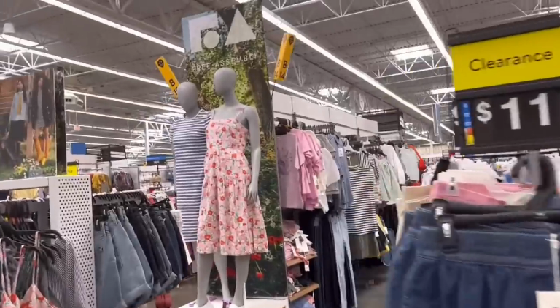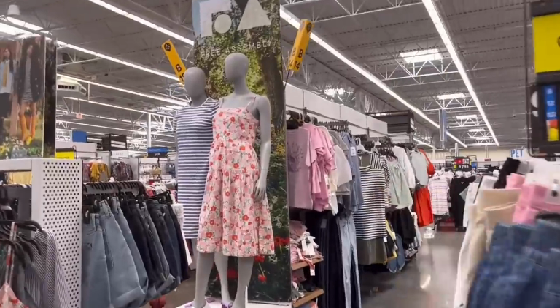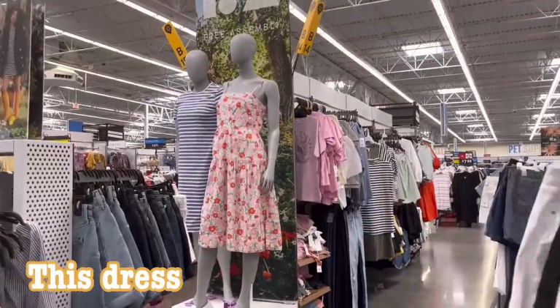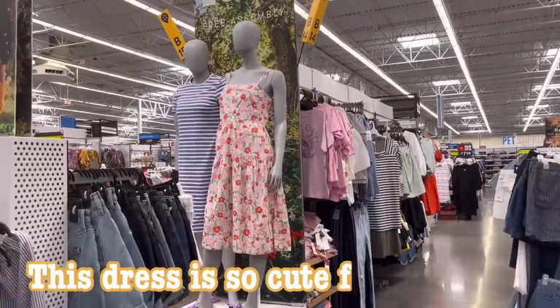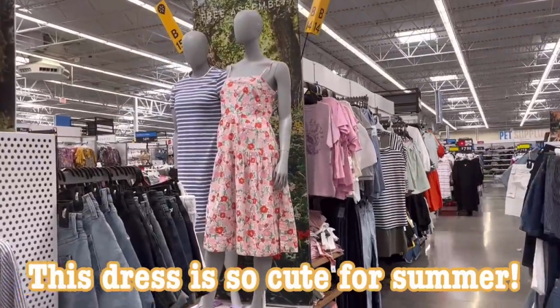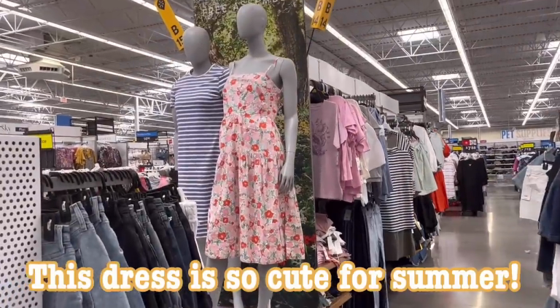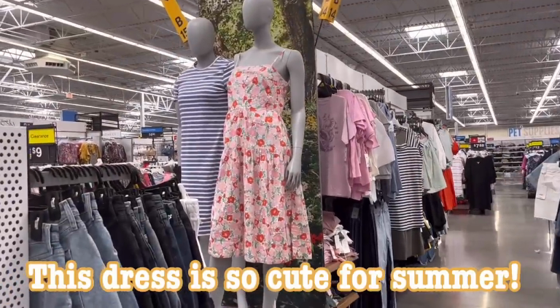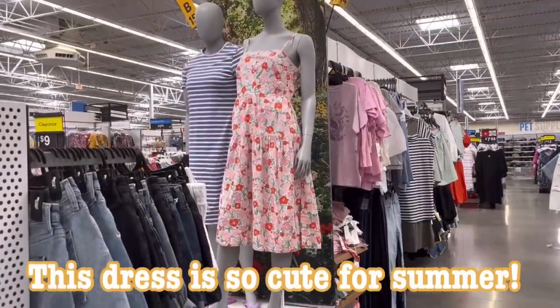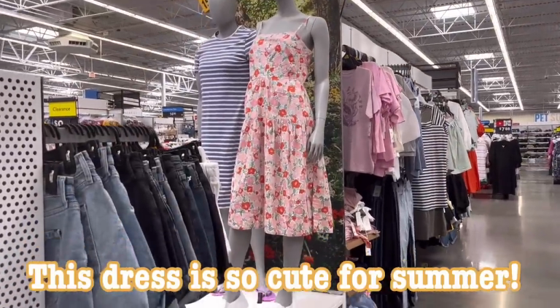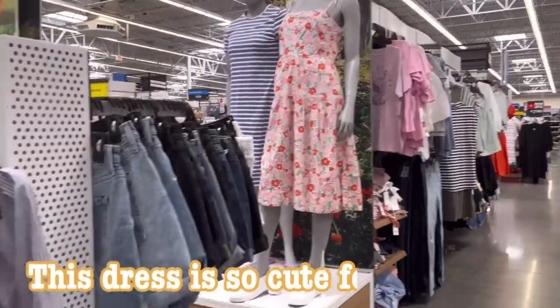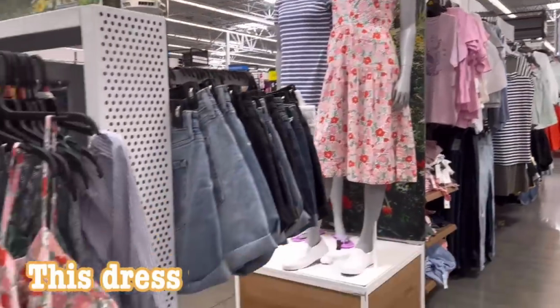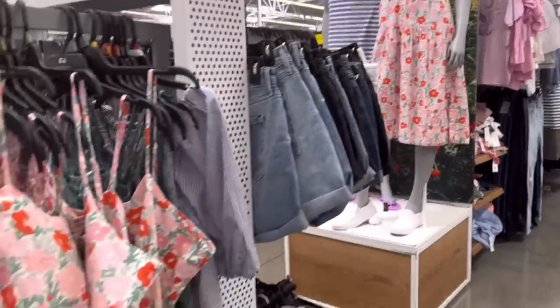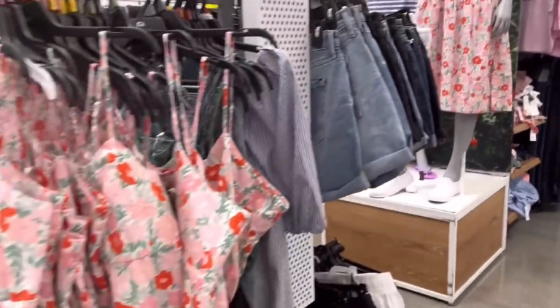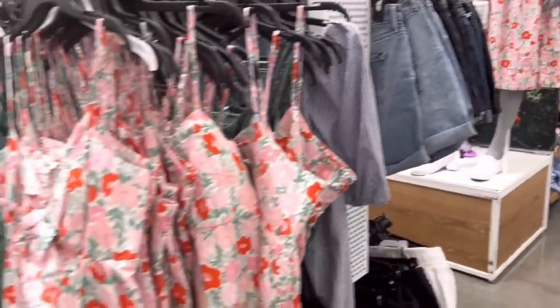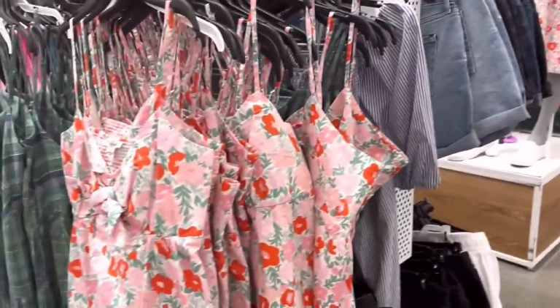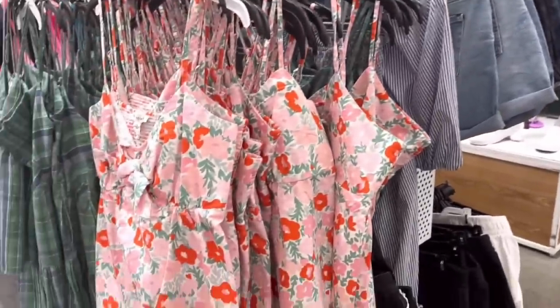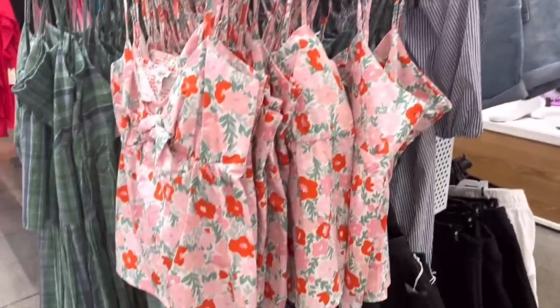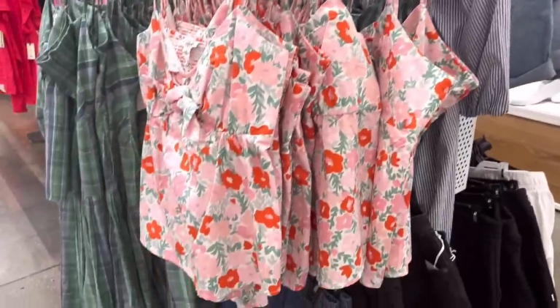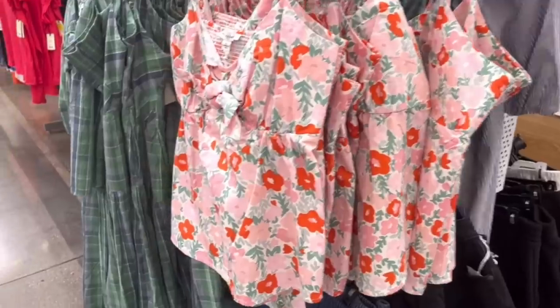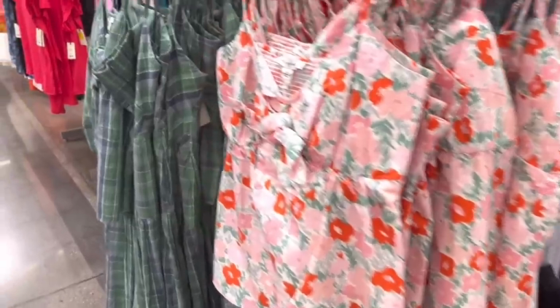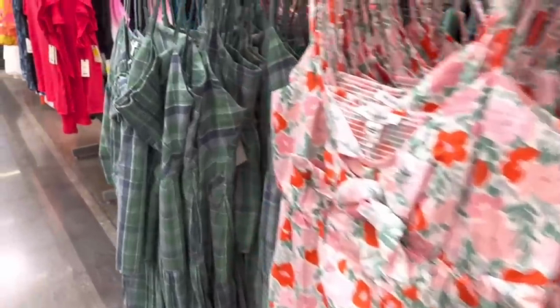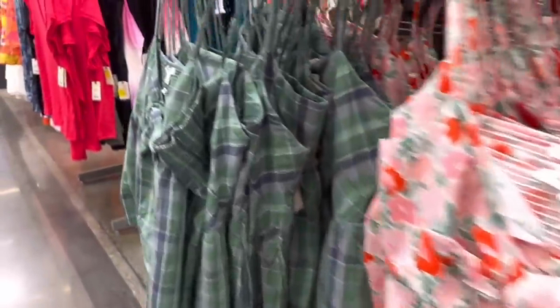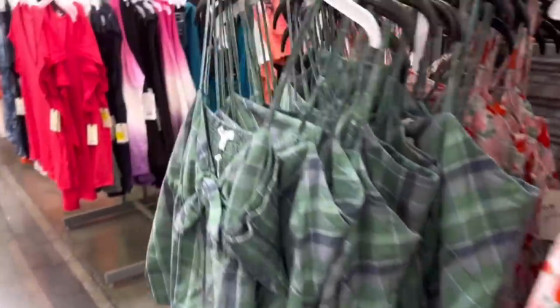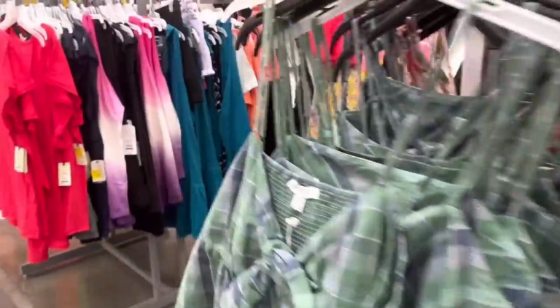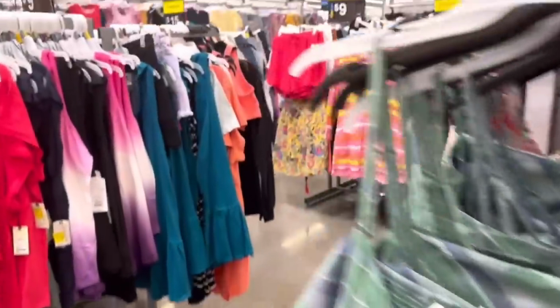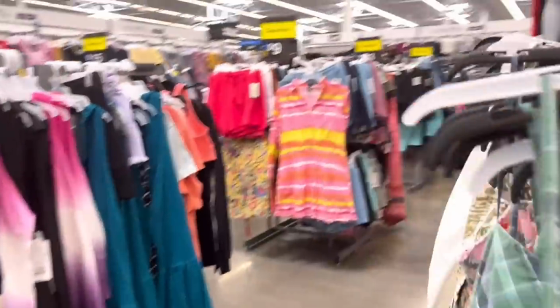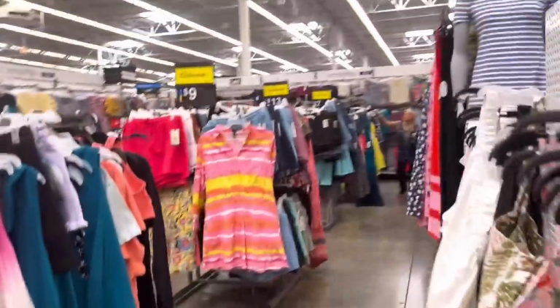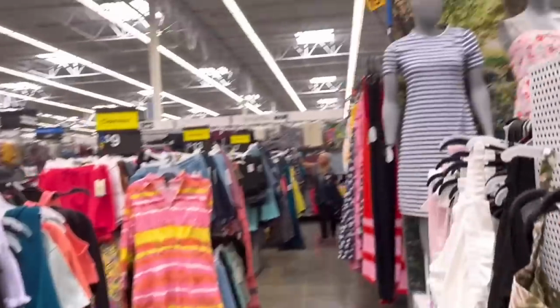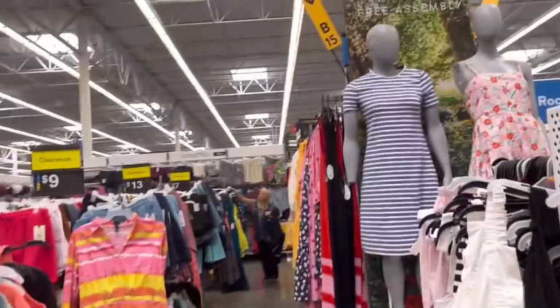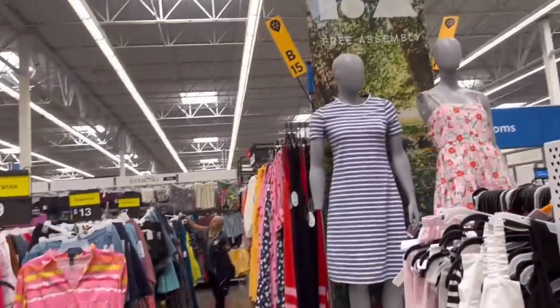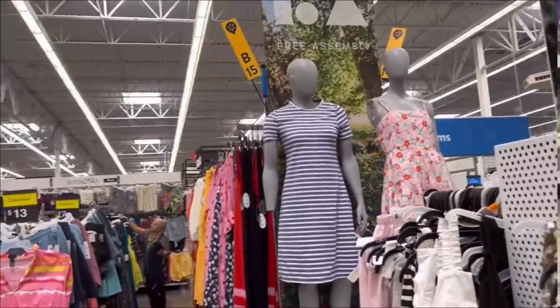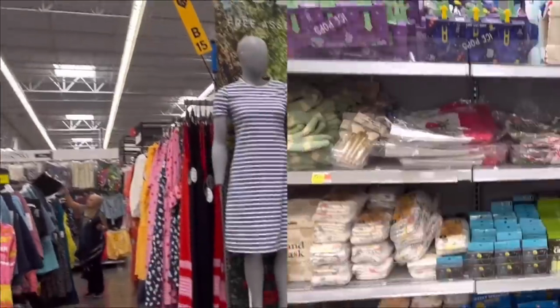This dress that I saw today is so cute and very summer vibe. I love it, and it has a matching top too if you don't like dresses, but it is so bright and pretty.